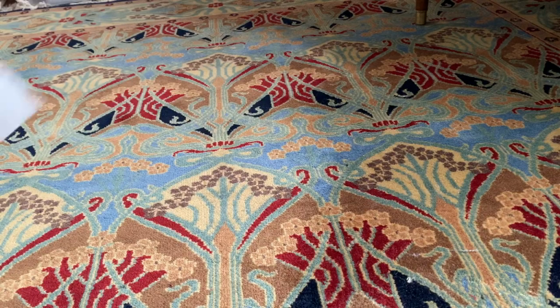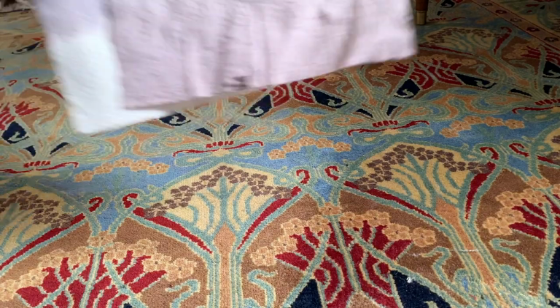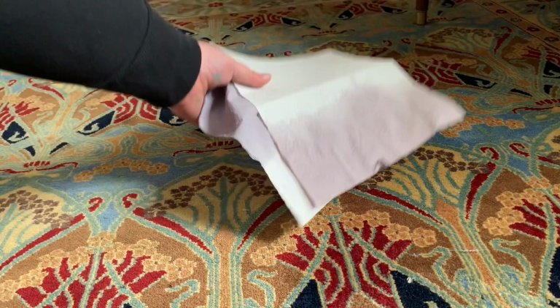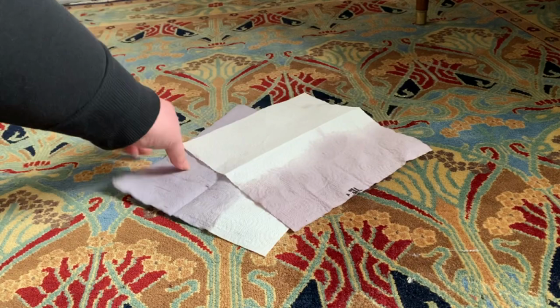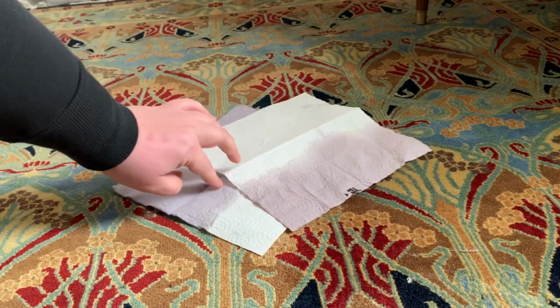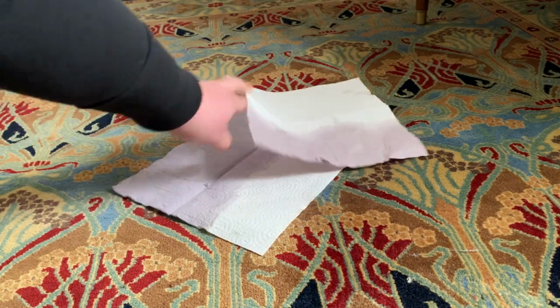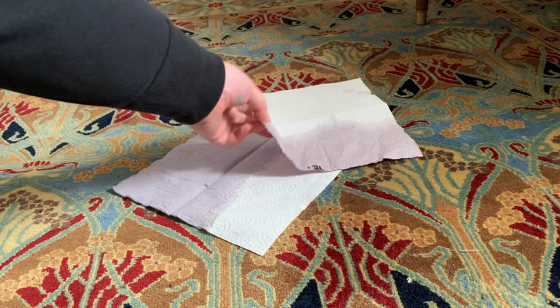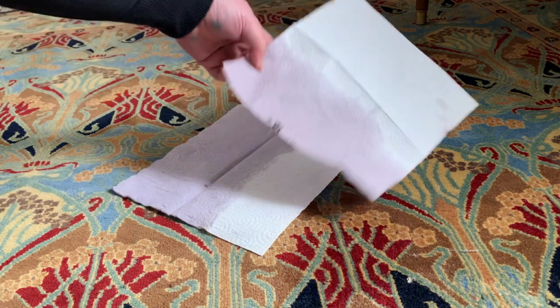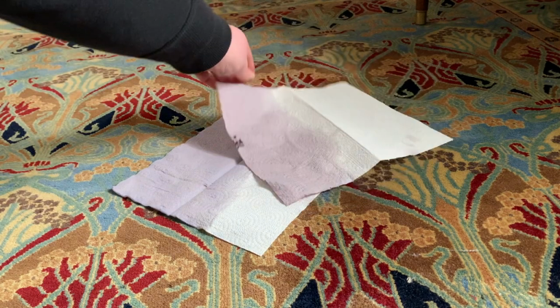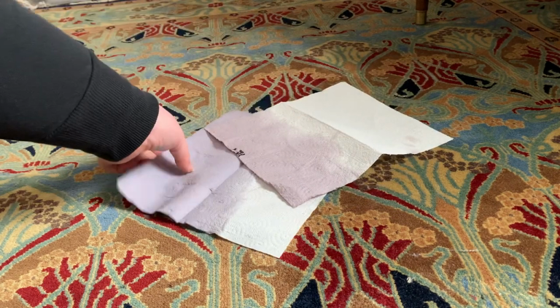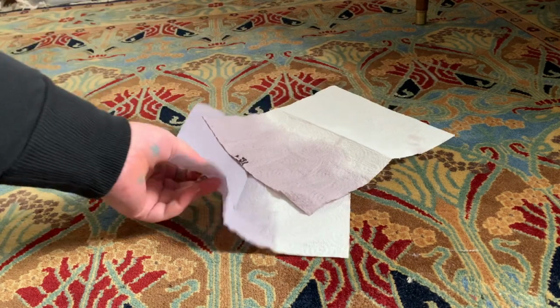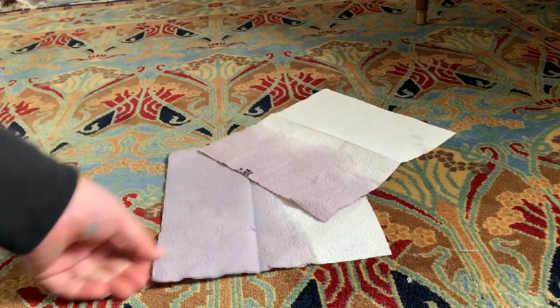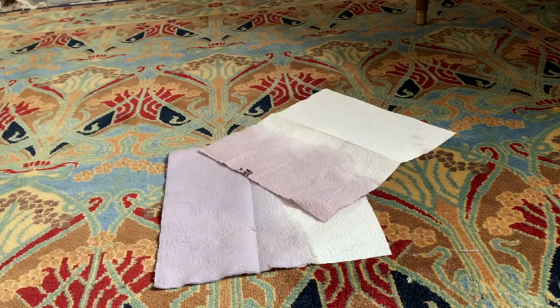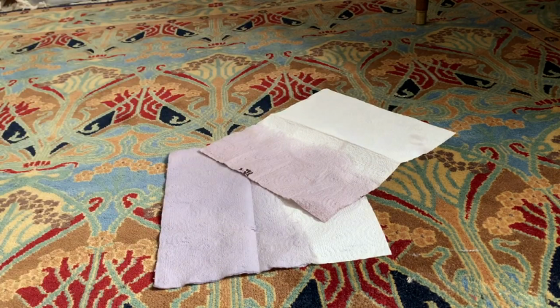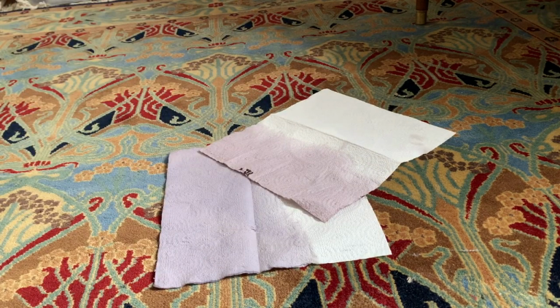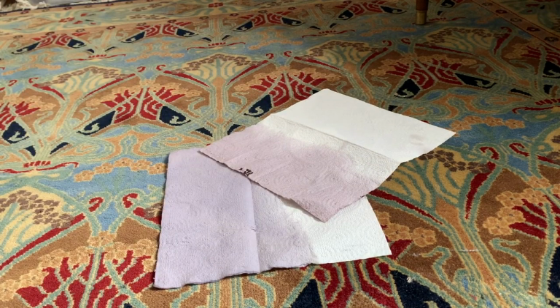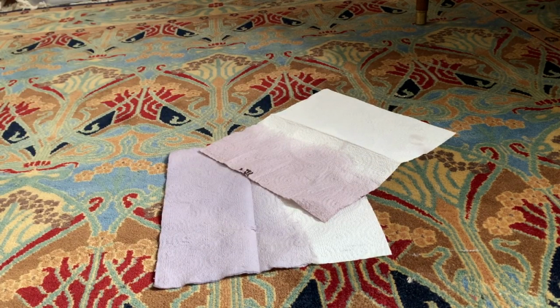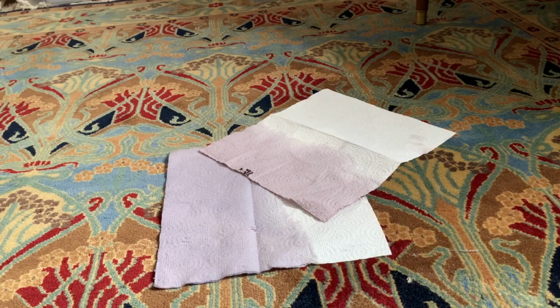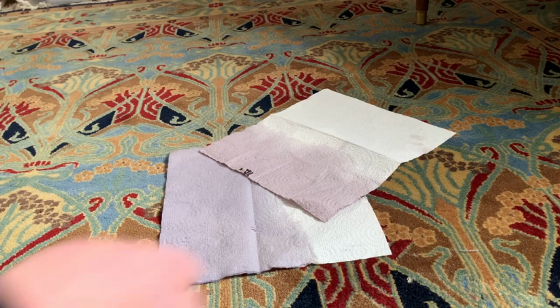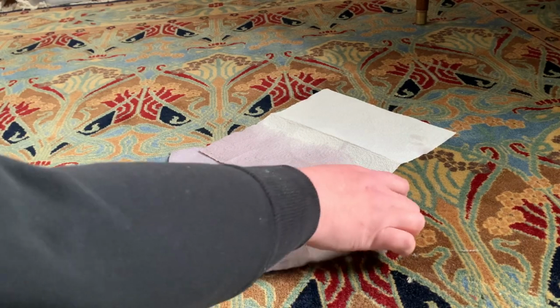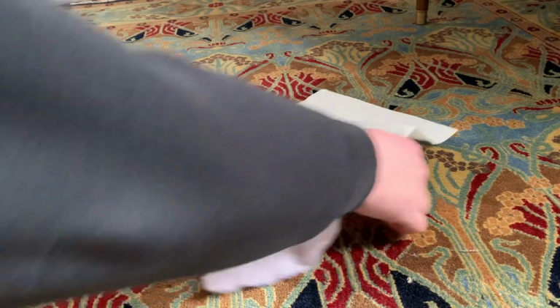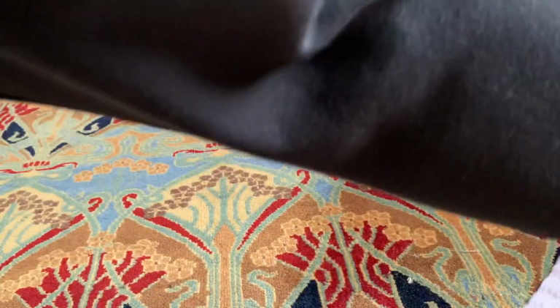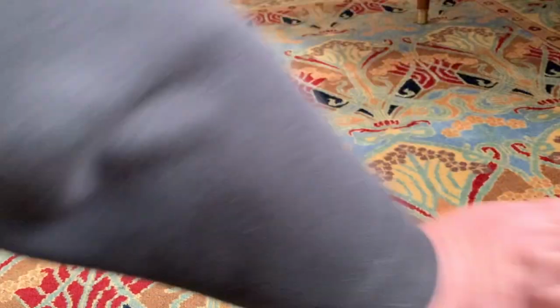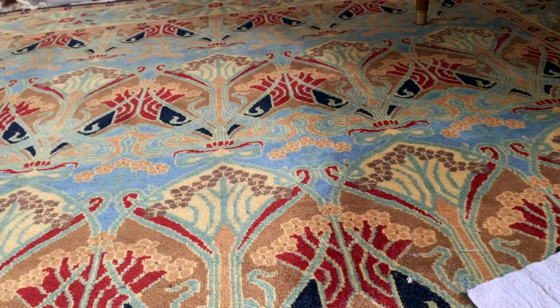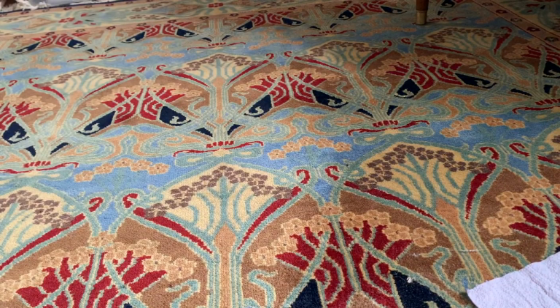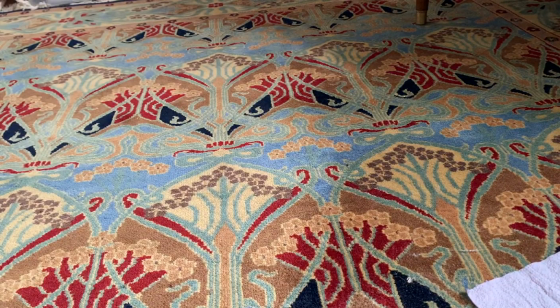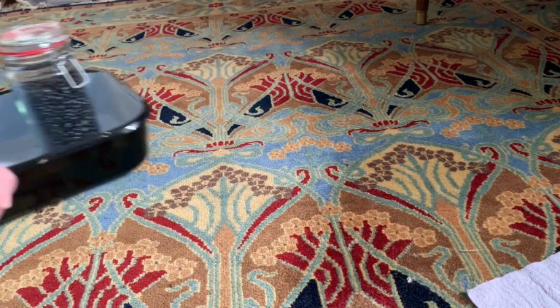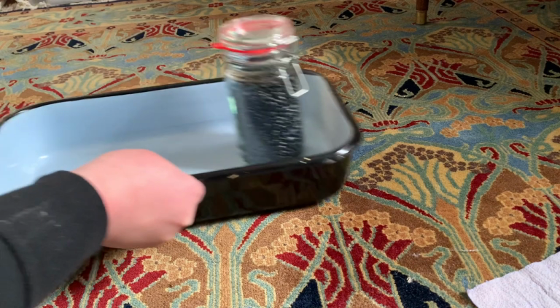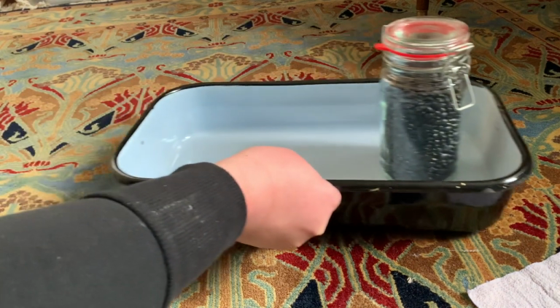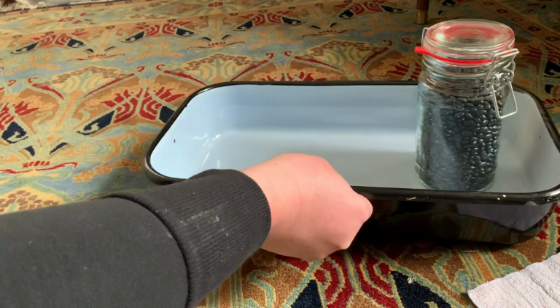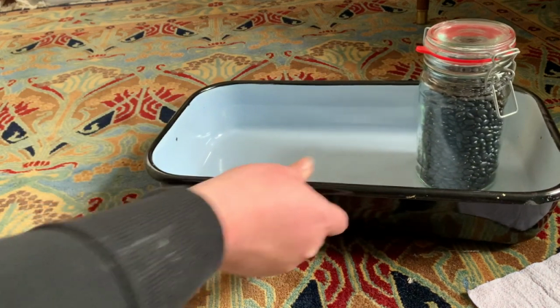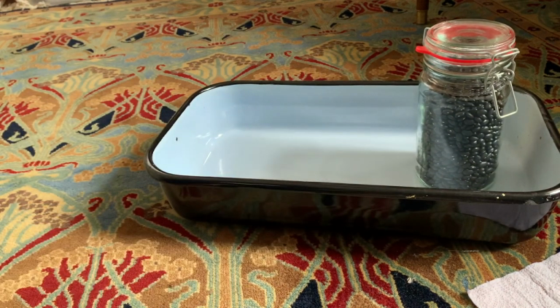After hearing about the dye potential of black beans, I dipped some kitchen towels into the water that I used to cook those beans, and got these shades of purple. From what I understand, the heat of cooking changes the color, so in order to get a blue hue, I'll do a cold dye process.